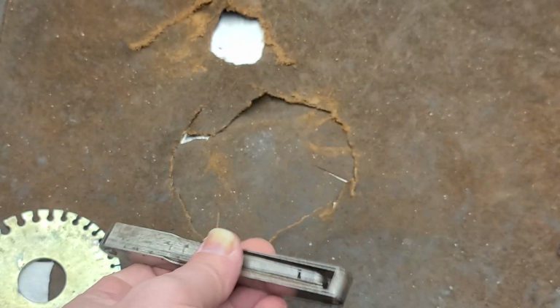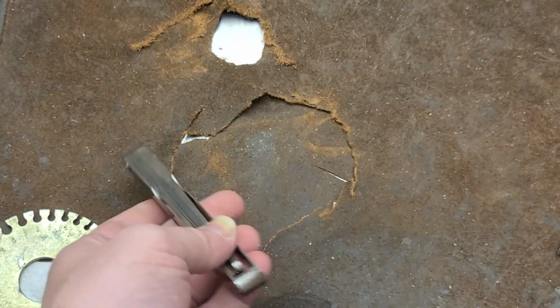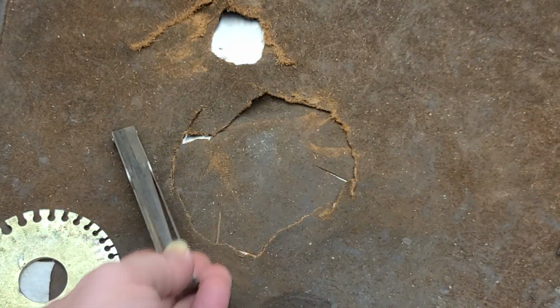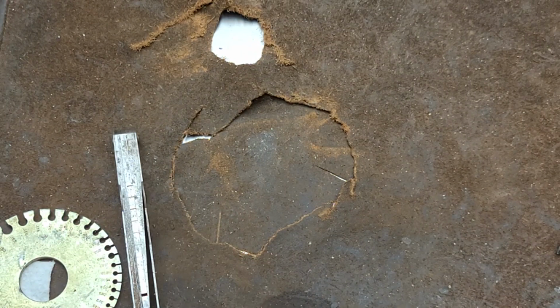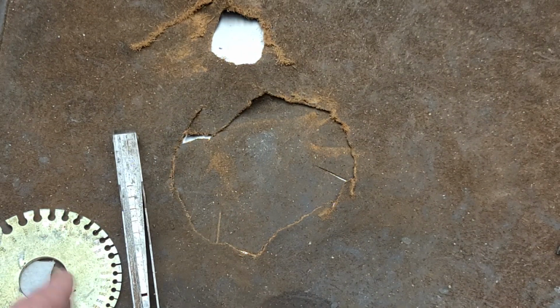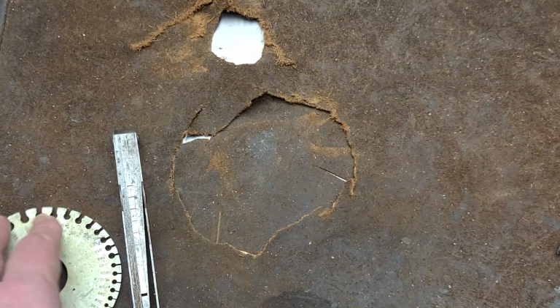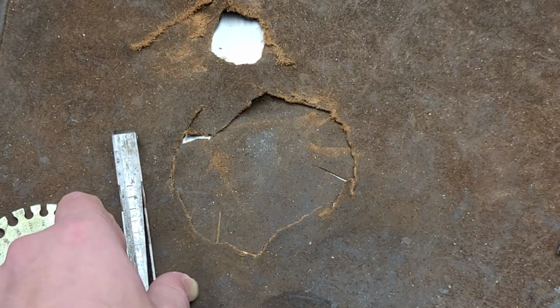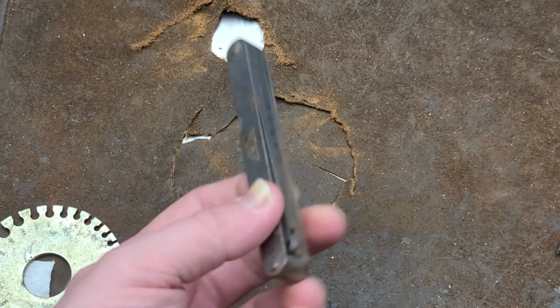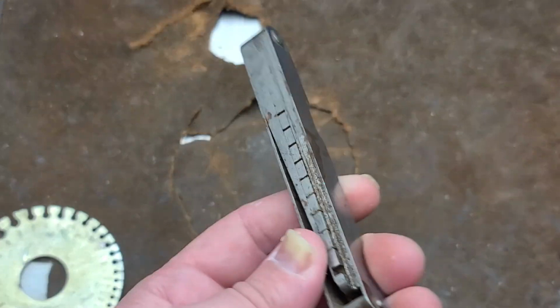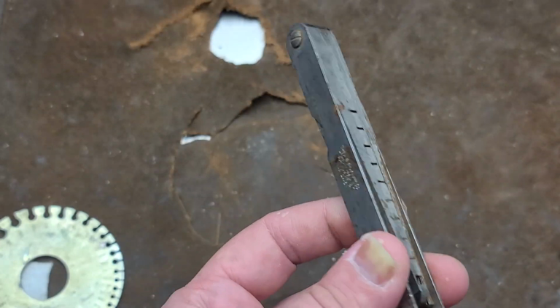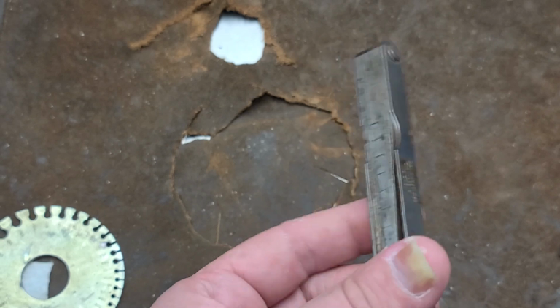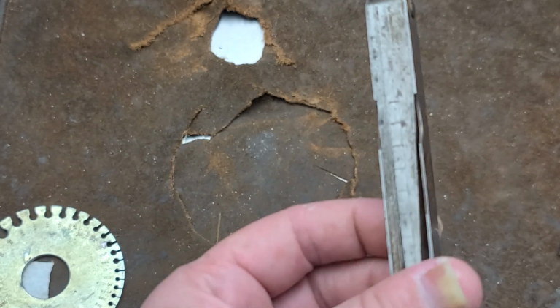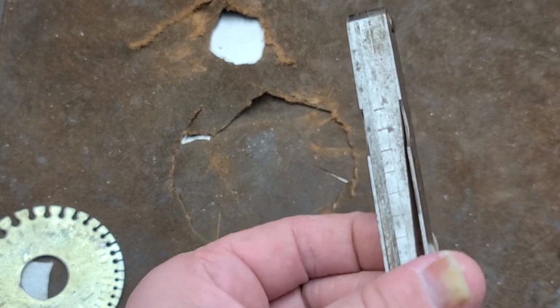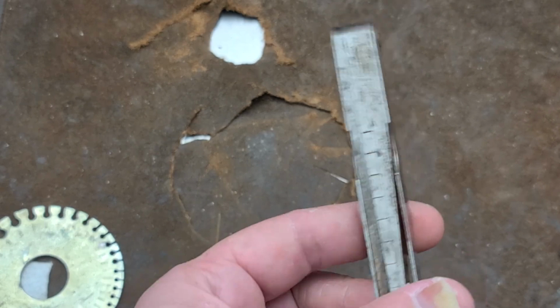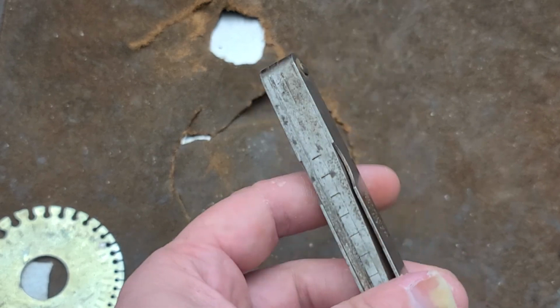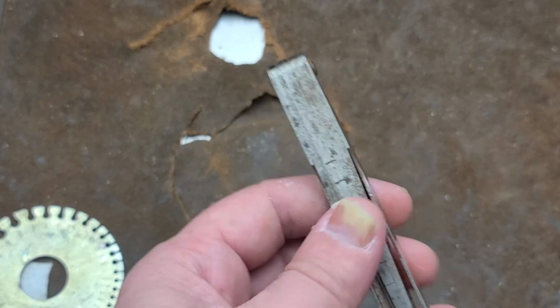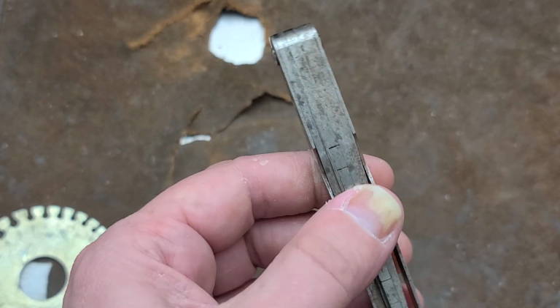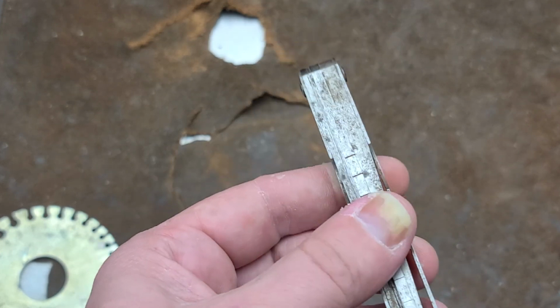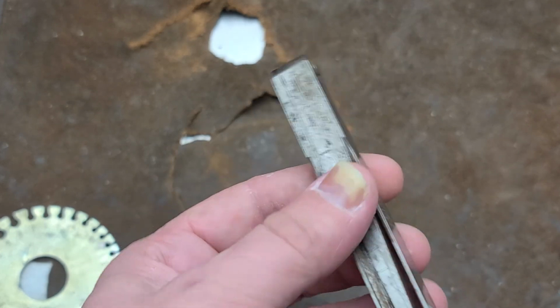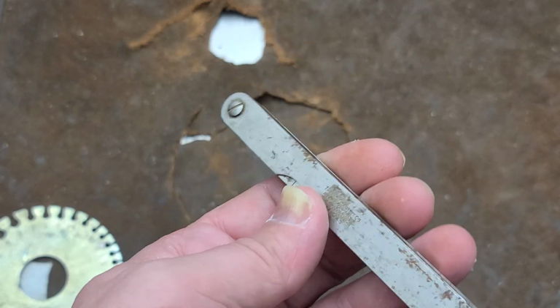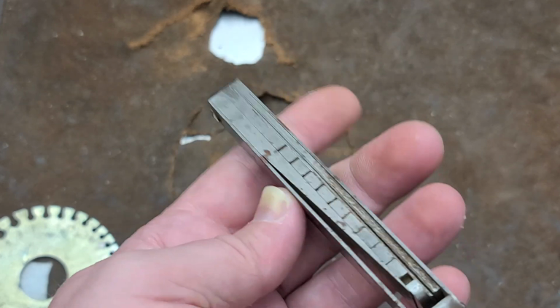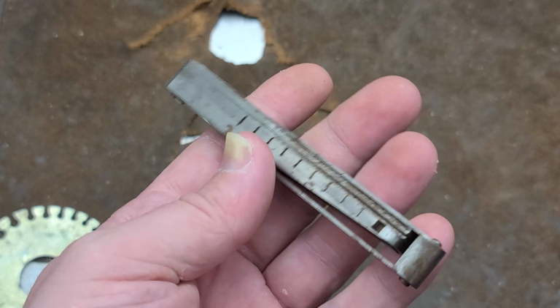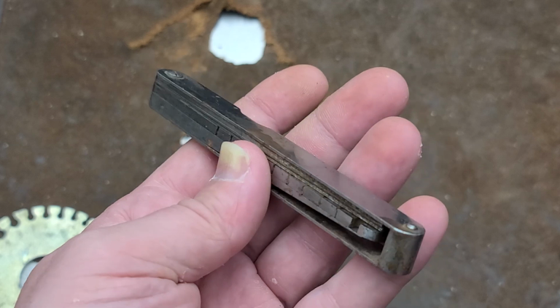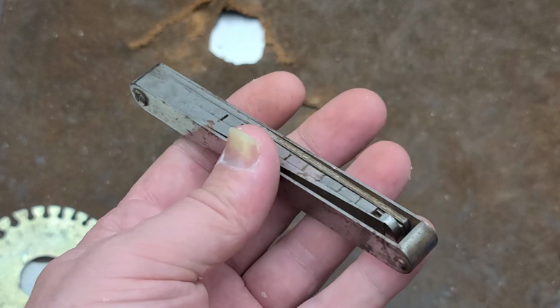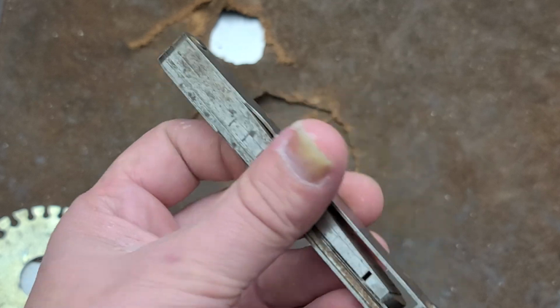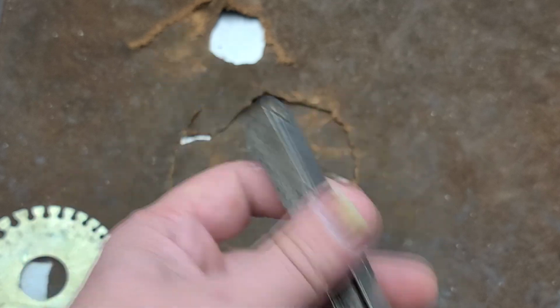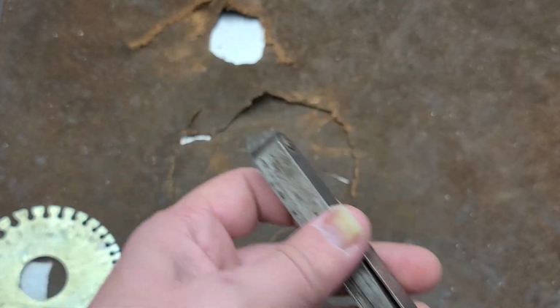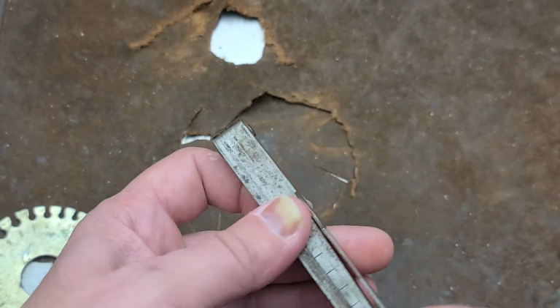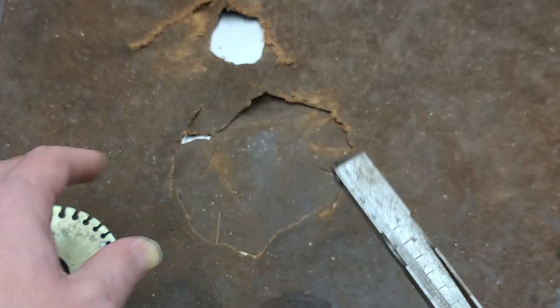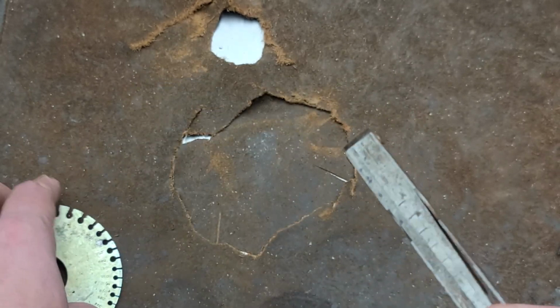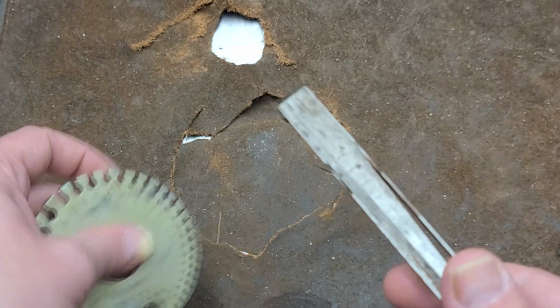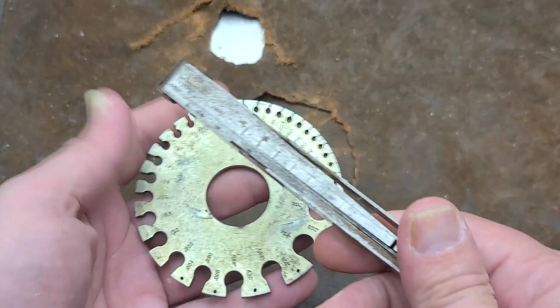Going for around $200 new, which is really surprising. It is a piece of precision-made tool steel. Nonetheless, $200 retail — still a lot of money for a gauge.